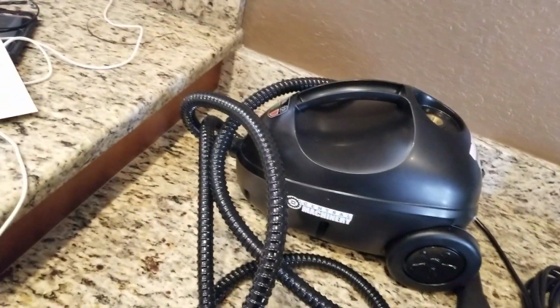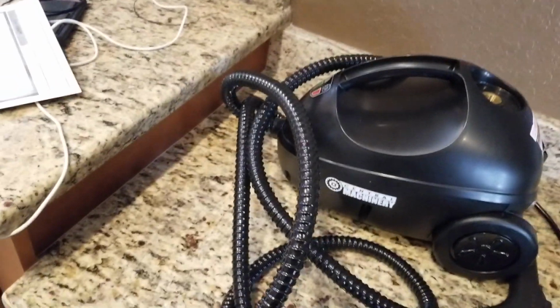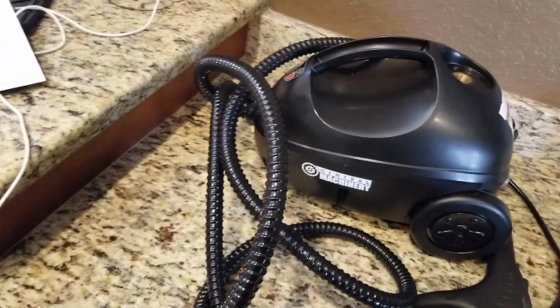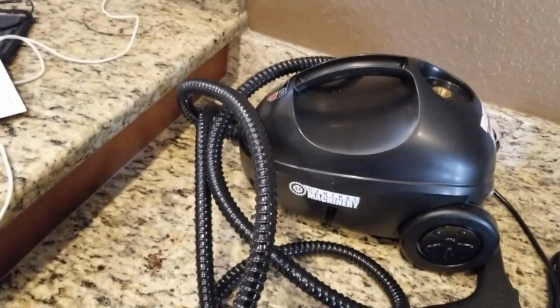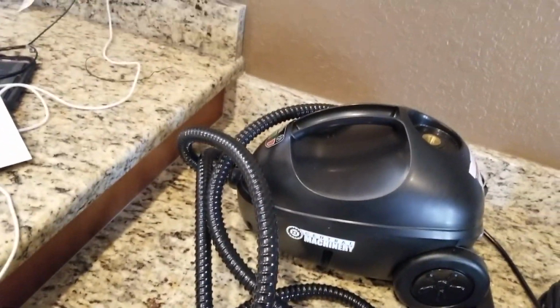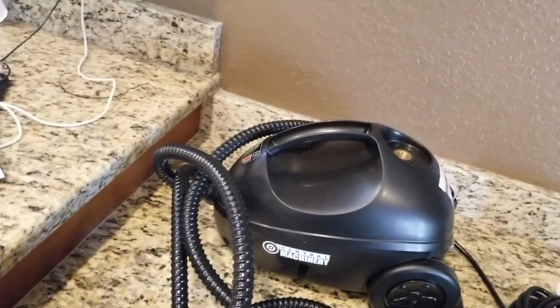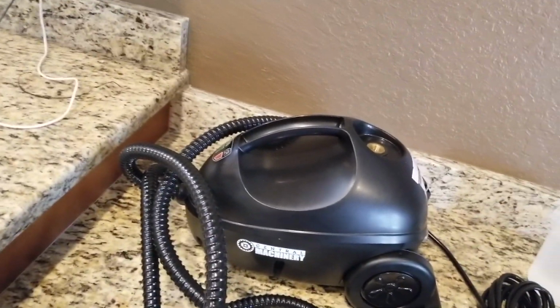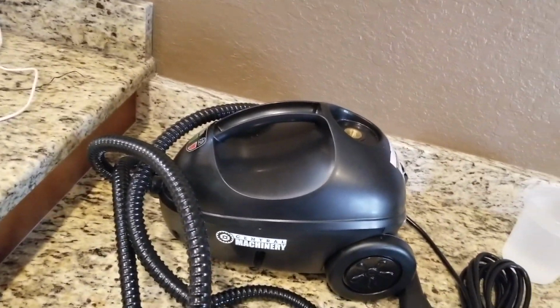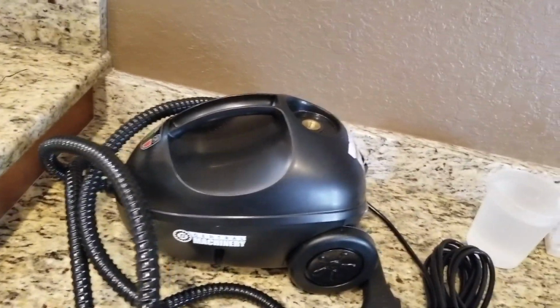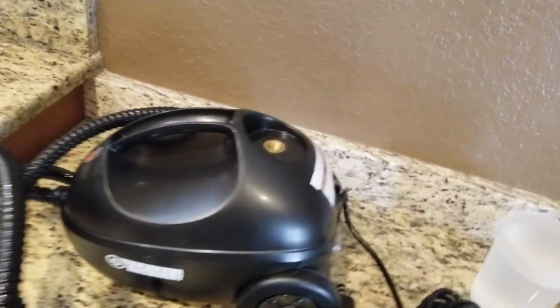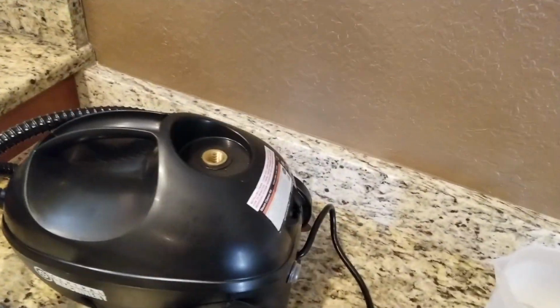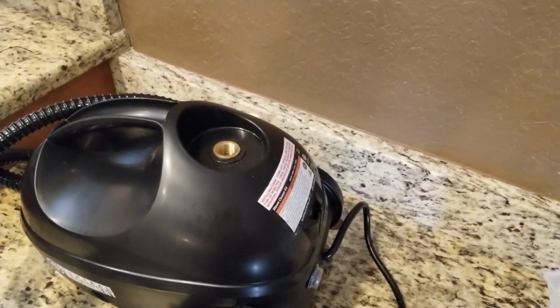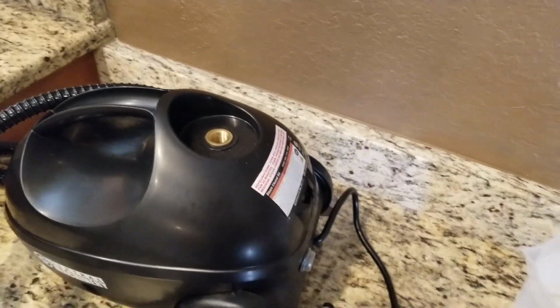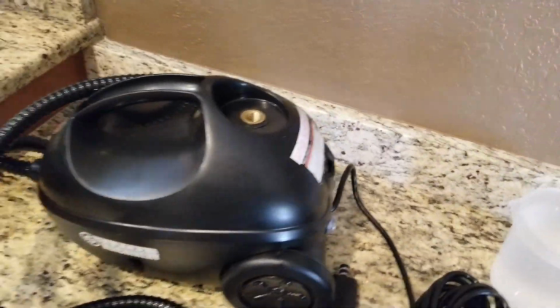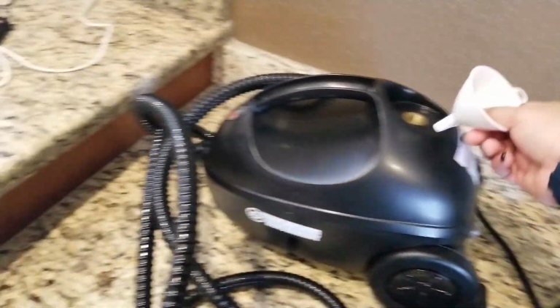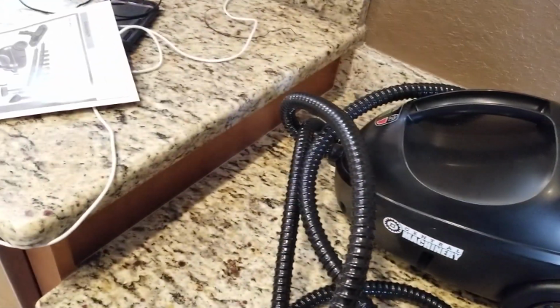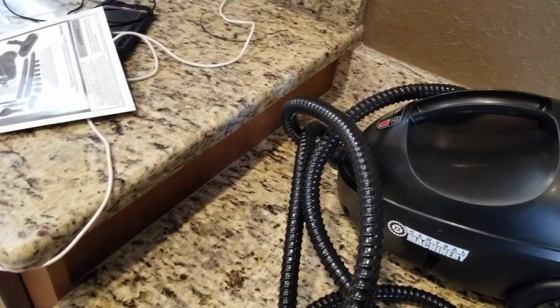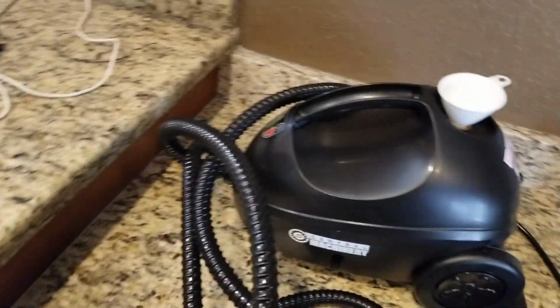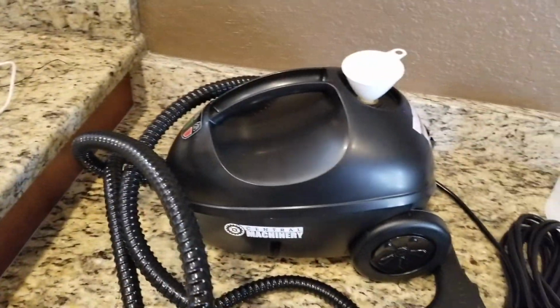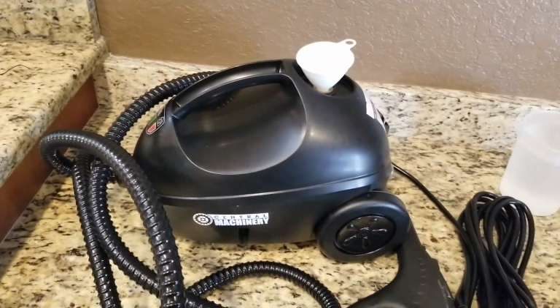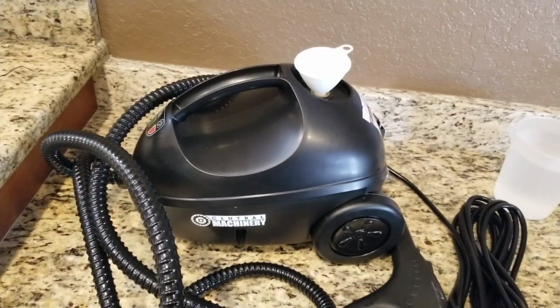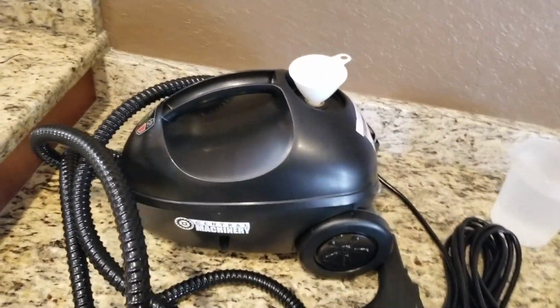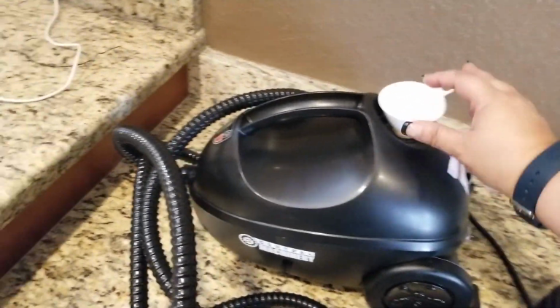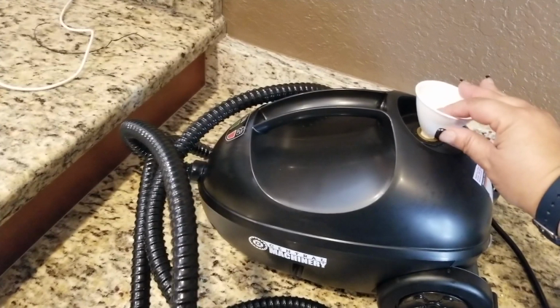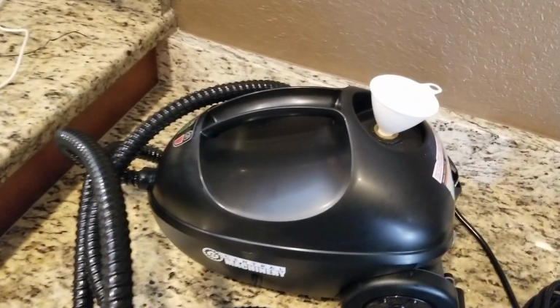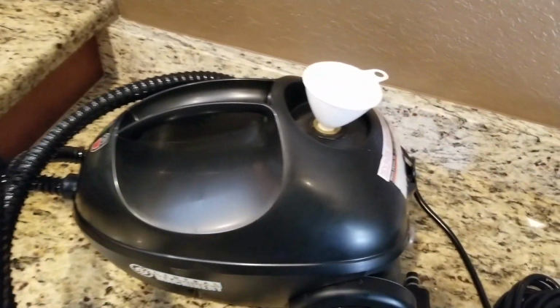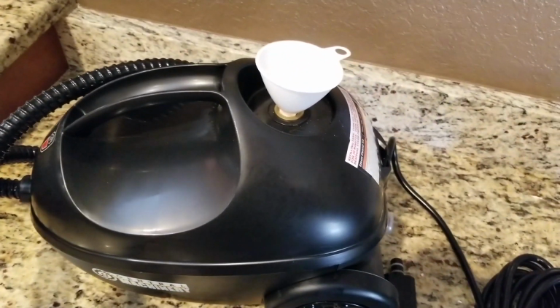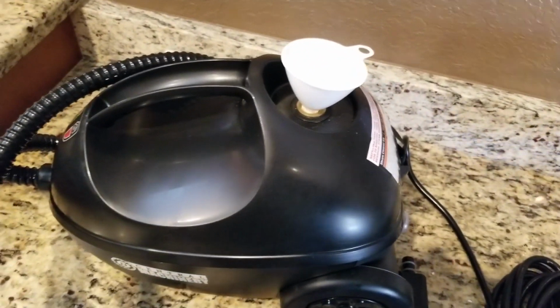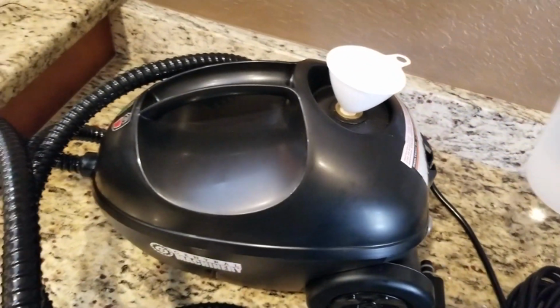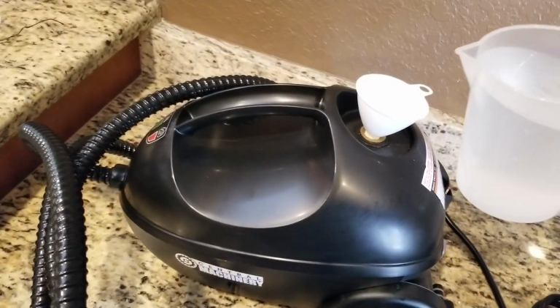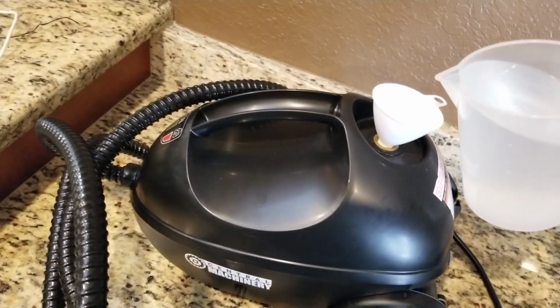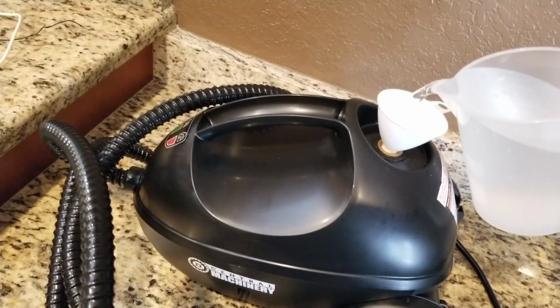She bought it on Harbor Freight — I think less than a hundred bucks. She bought the warranty because she knew that I'm gonna use it often. I'm gonna put some water.